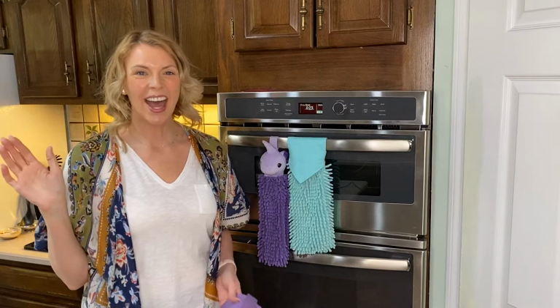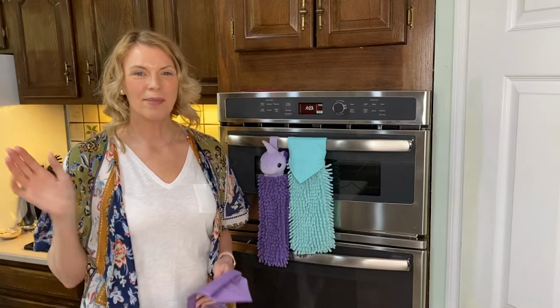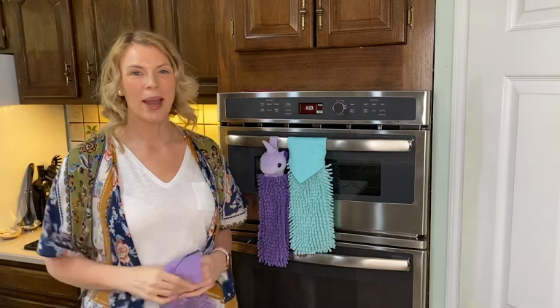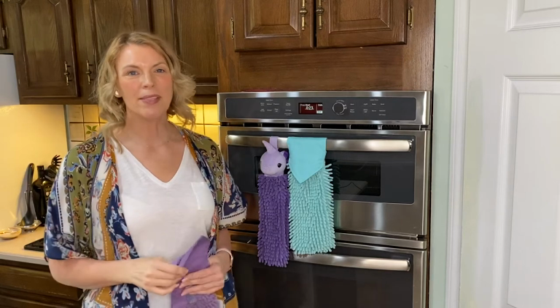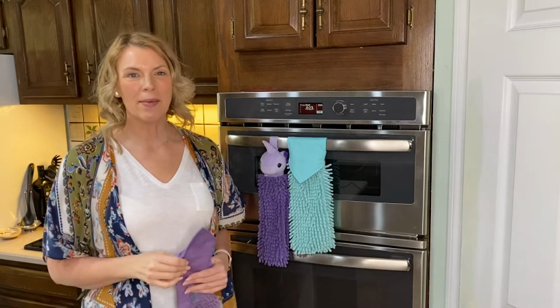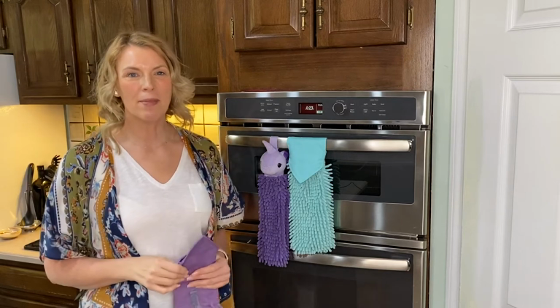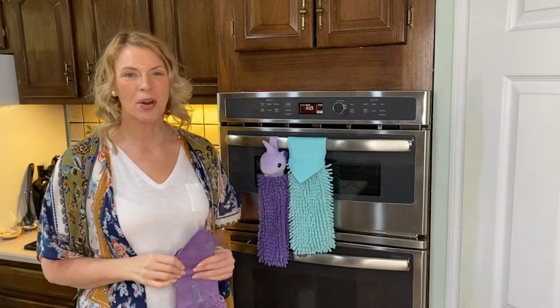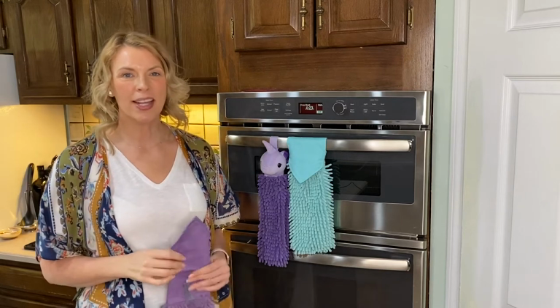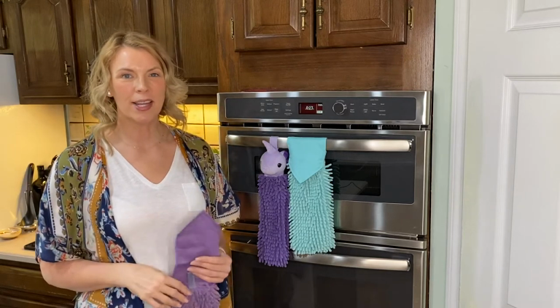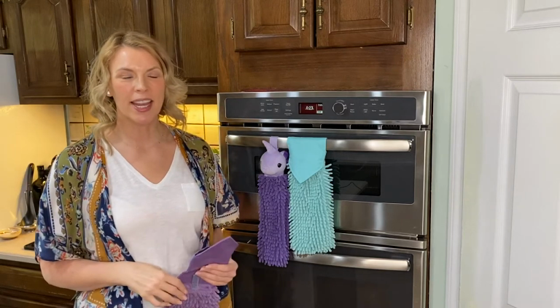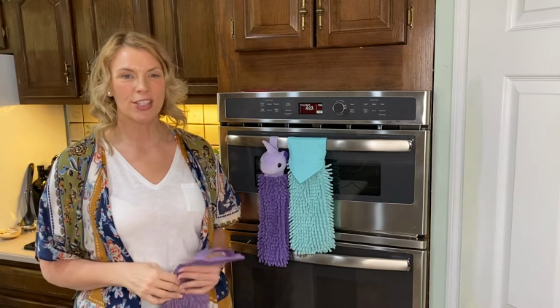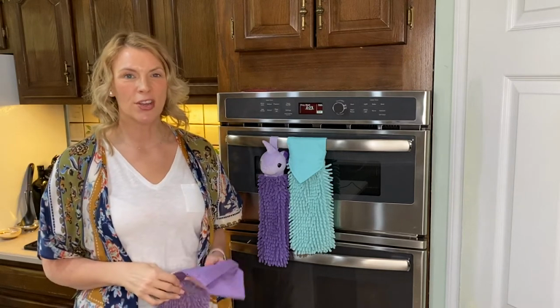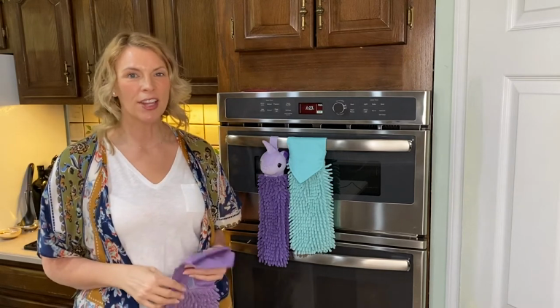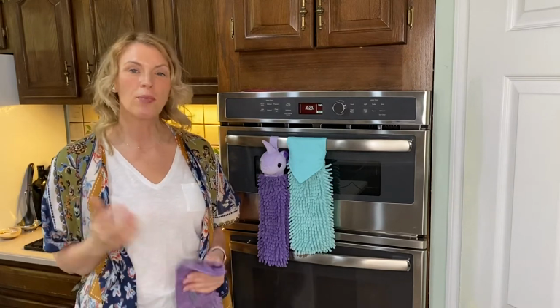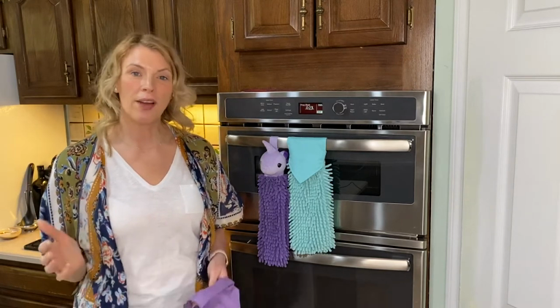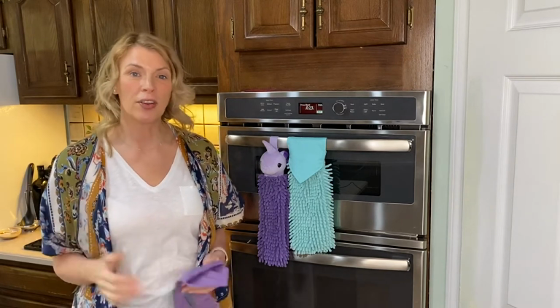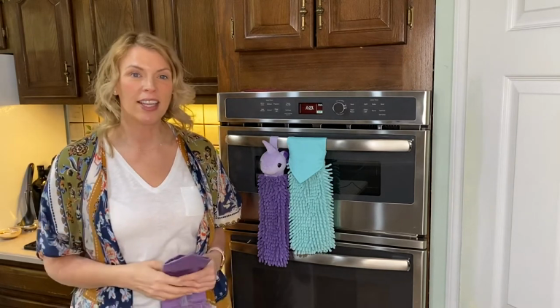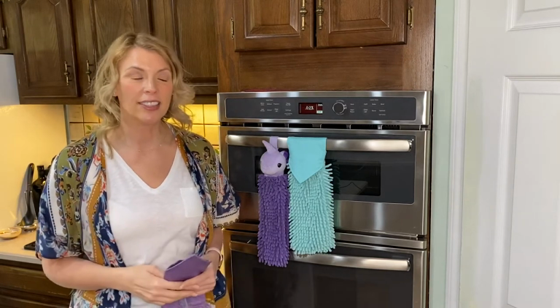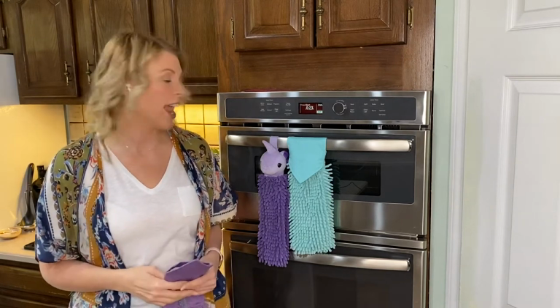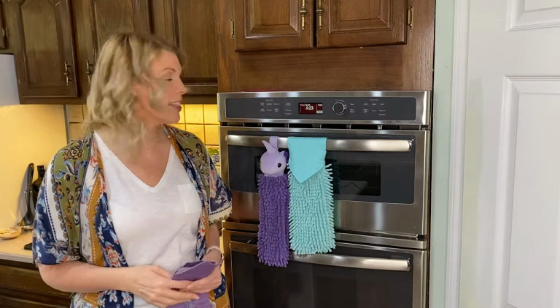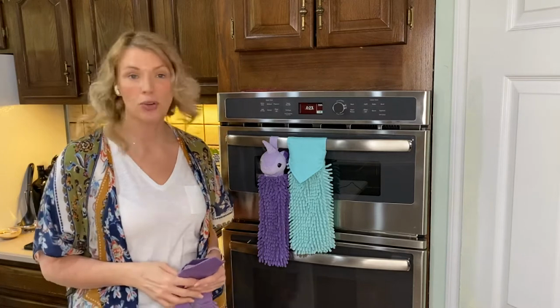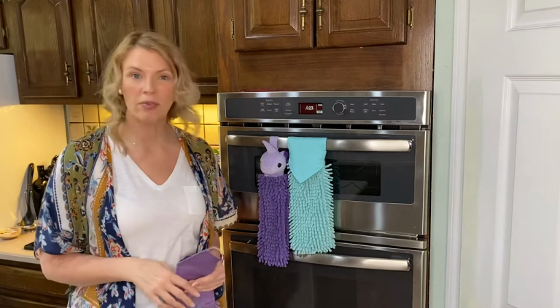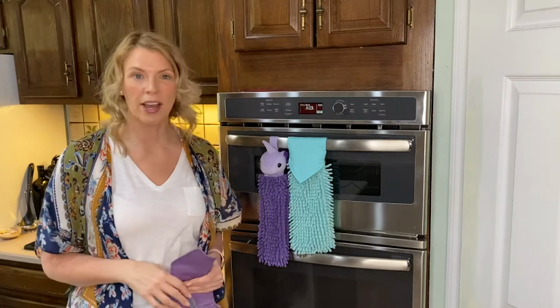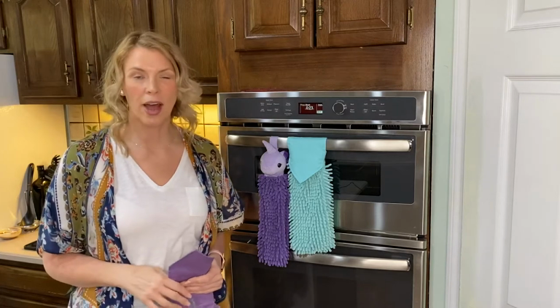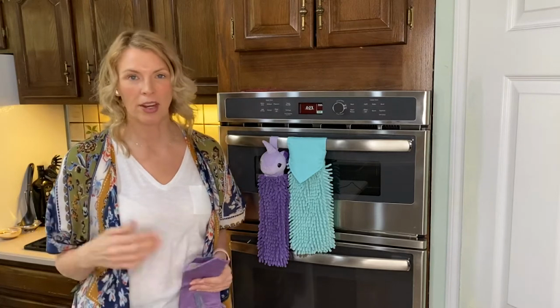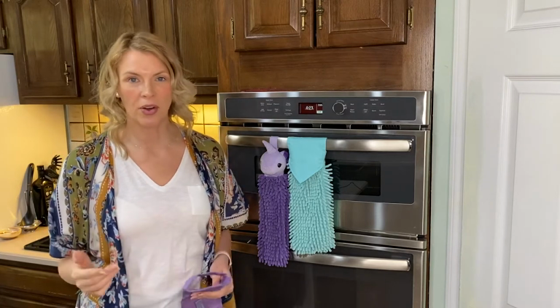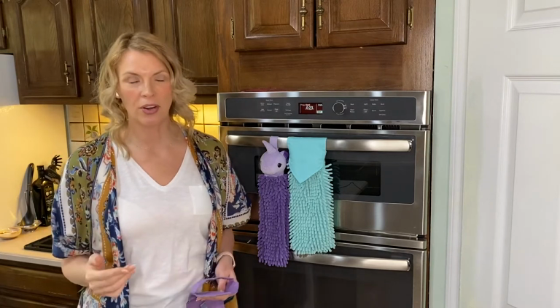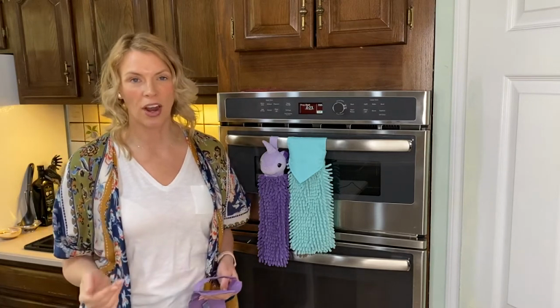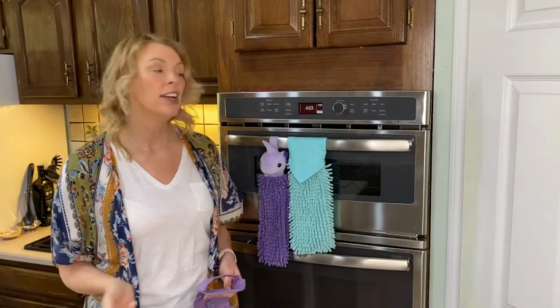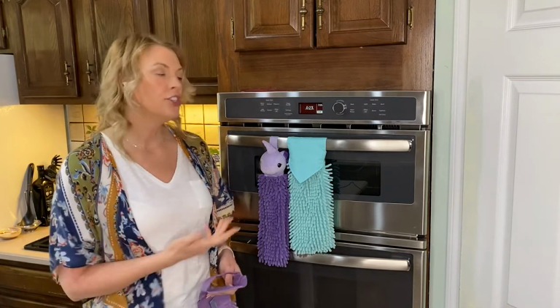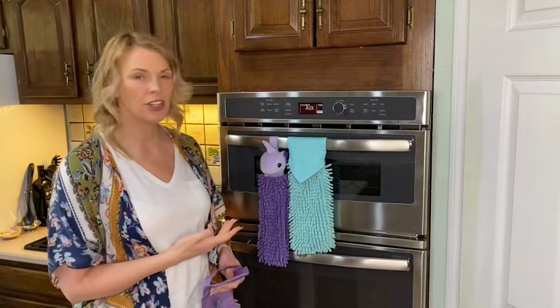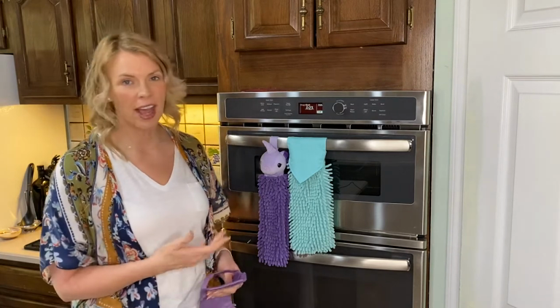Hi, my name is Amy. I'm your Norwex Independent Consultant. I hope you're having a great day. Today in this short video, I'm going to go over our chenille towels.